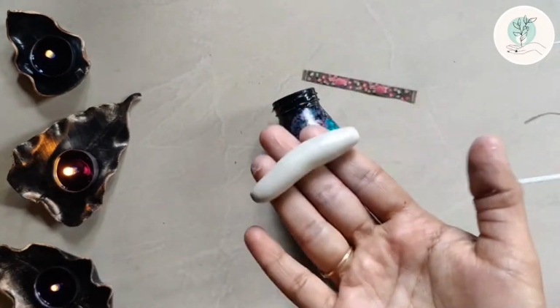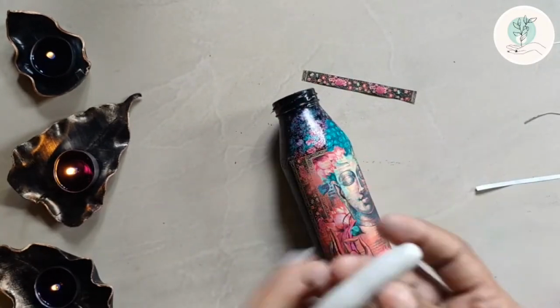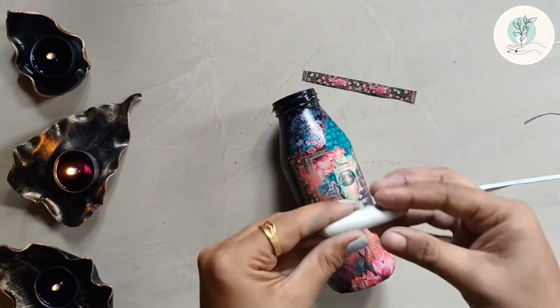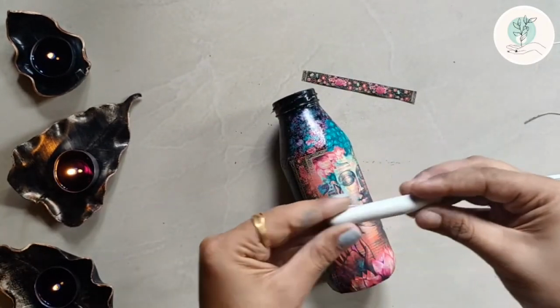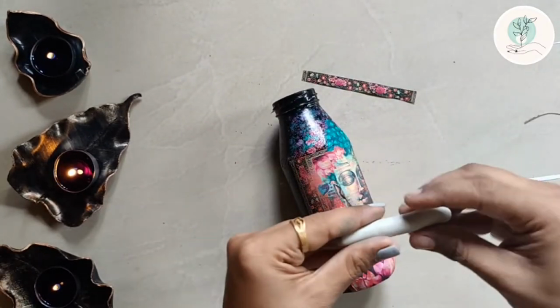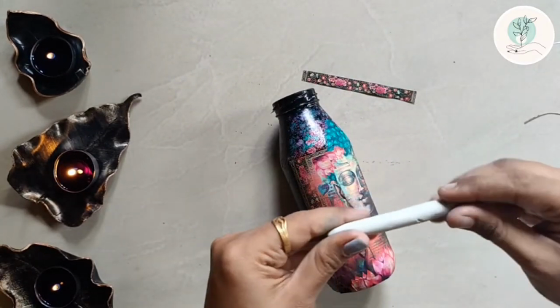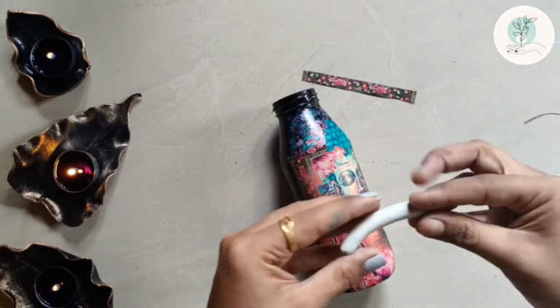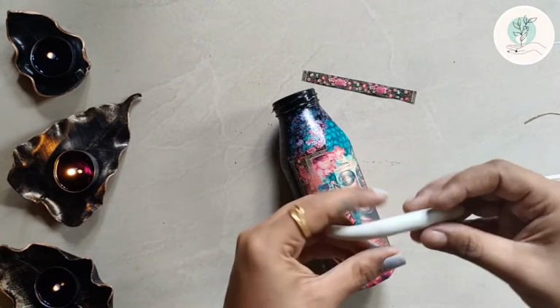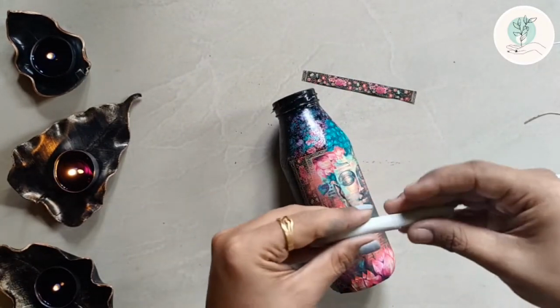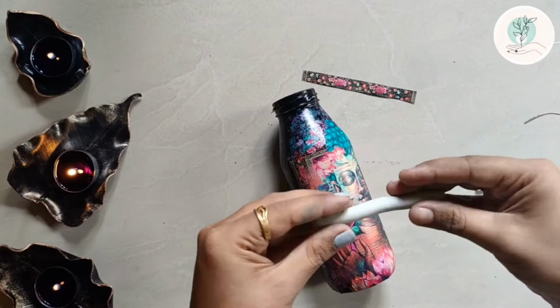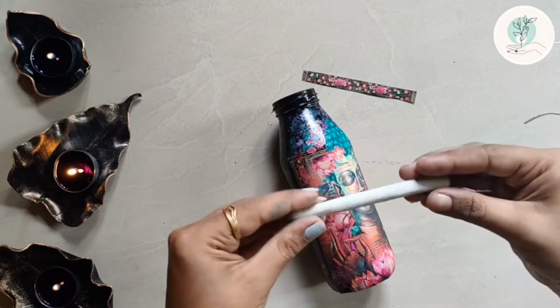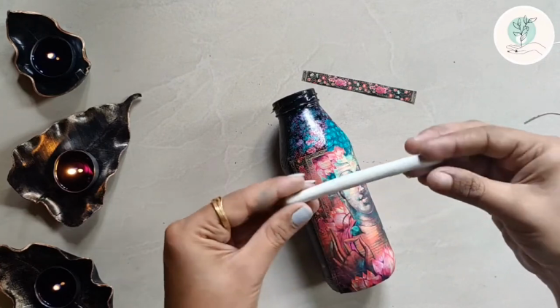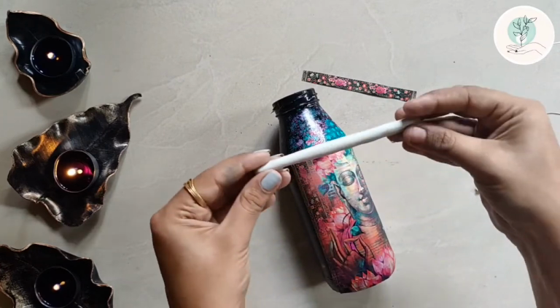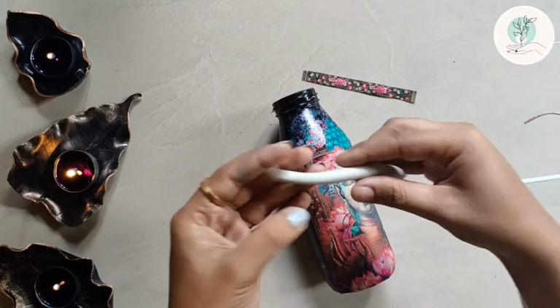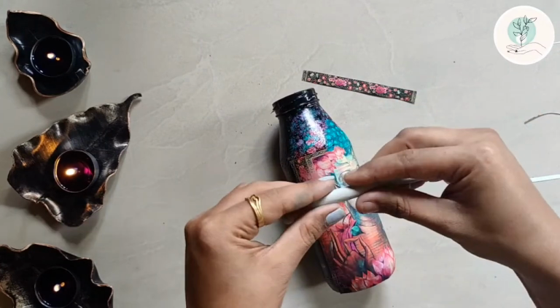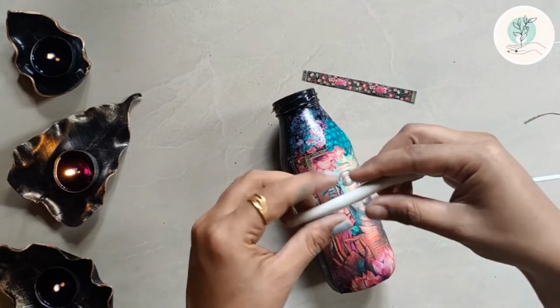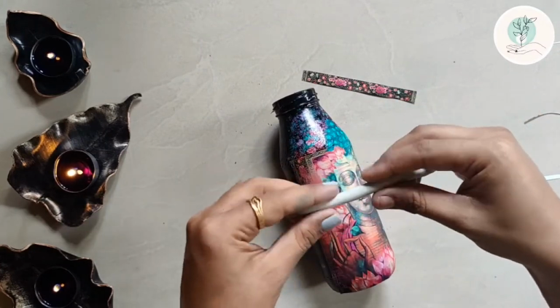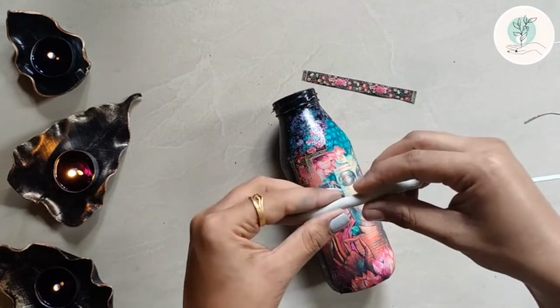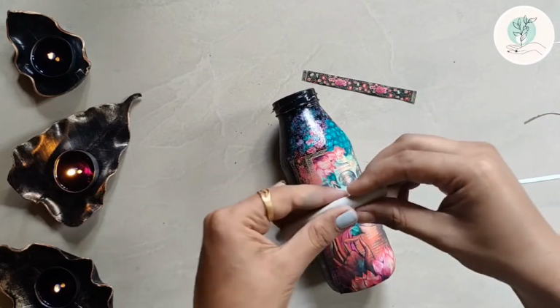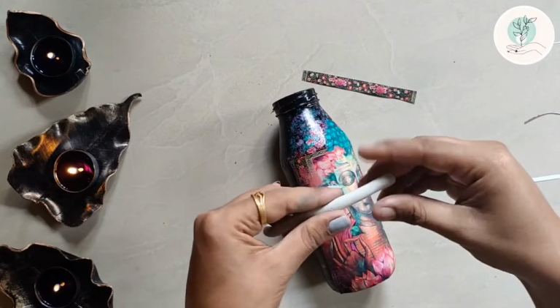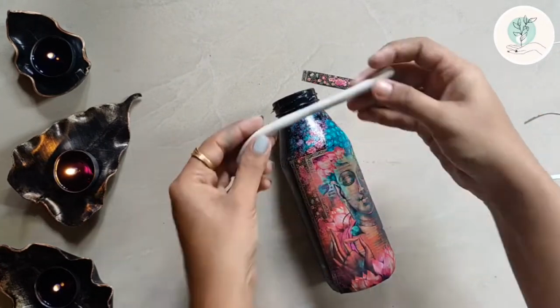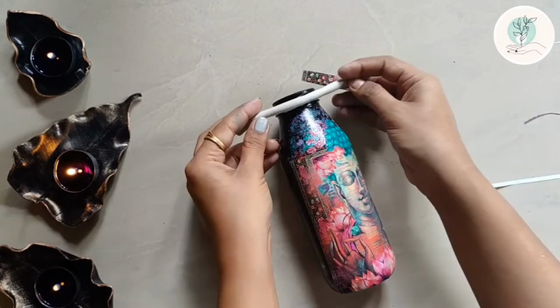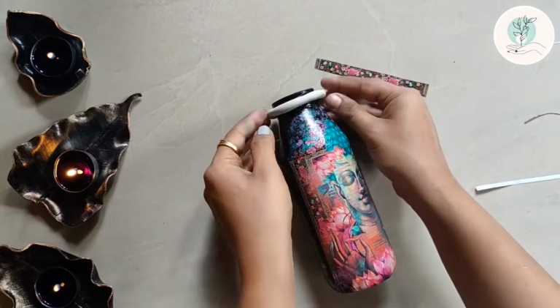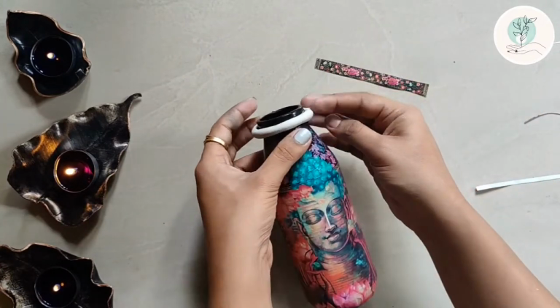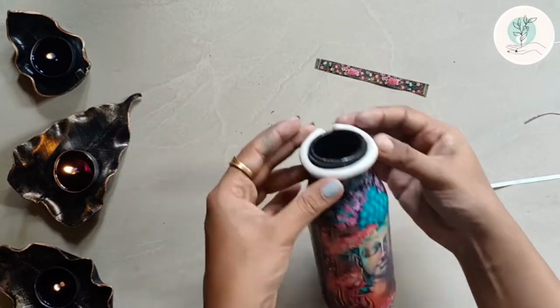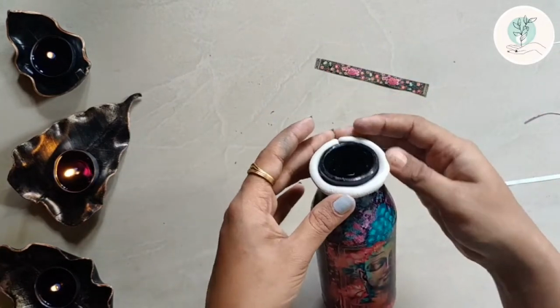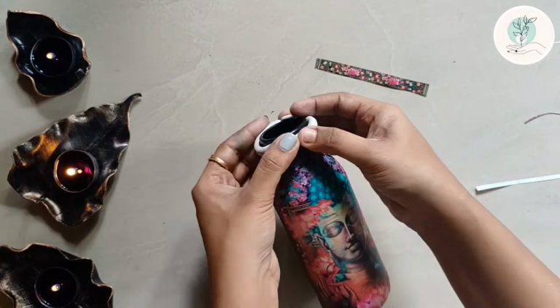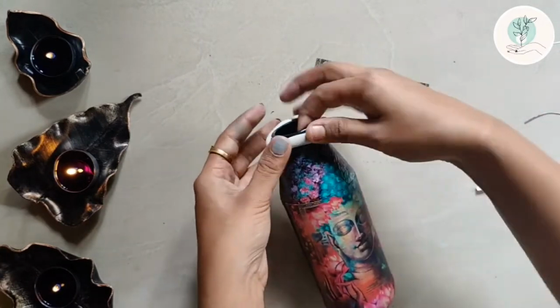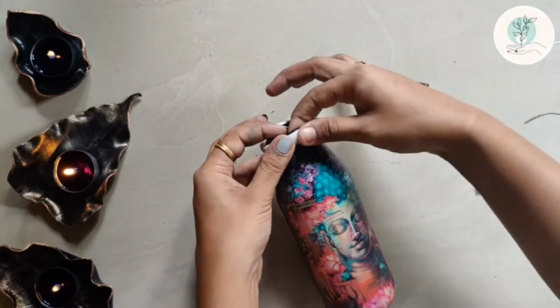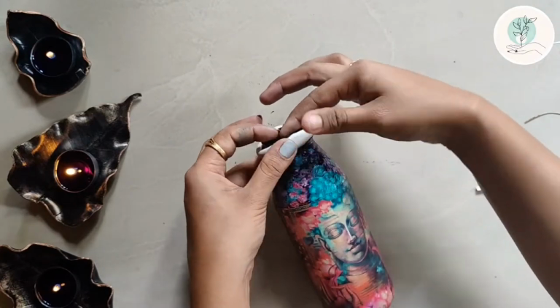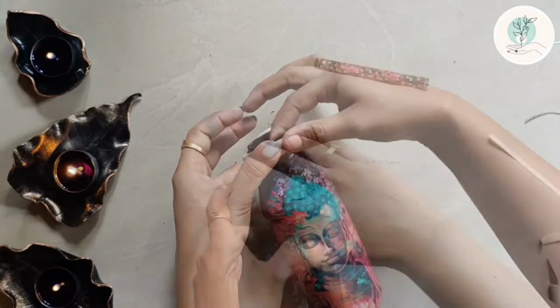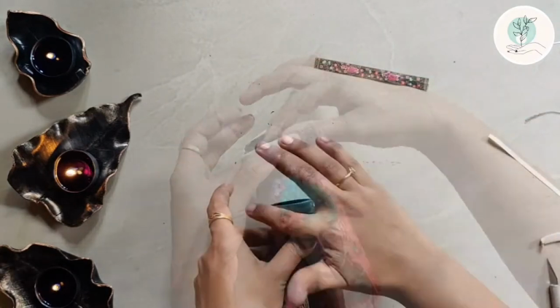For the top, I'll be using air dry clay from Fevicryl and smudging it really well so that it gives a very clean and smooth finish.